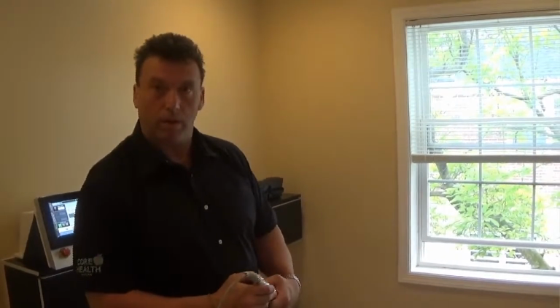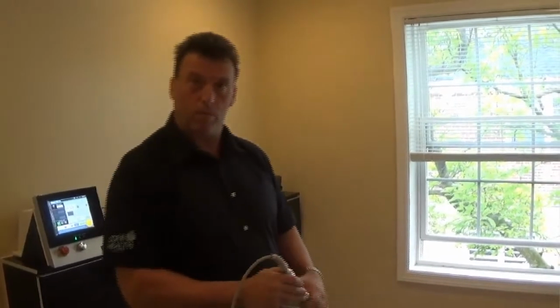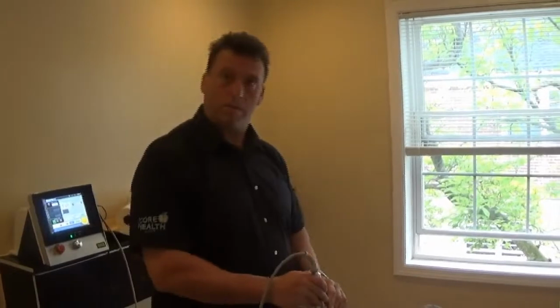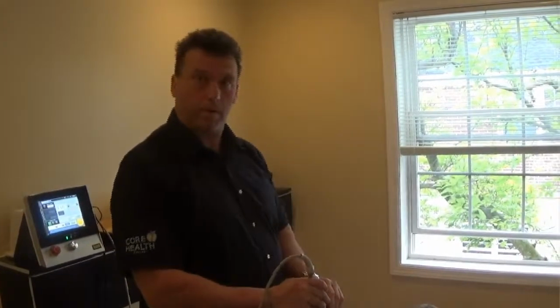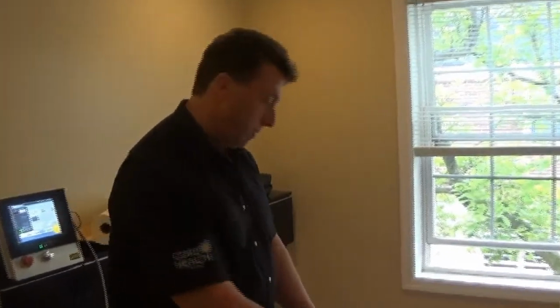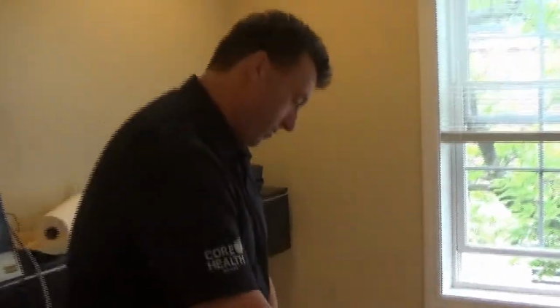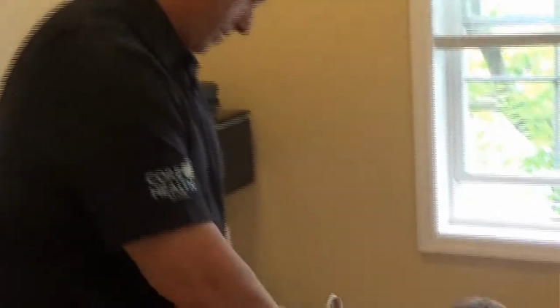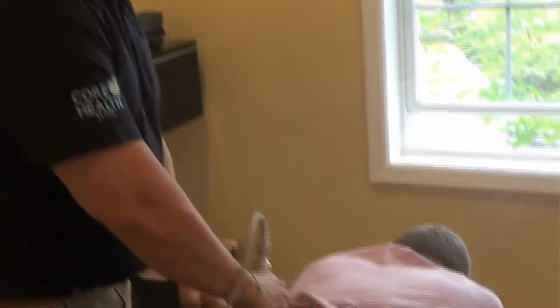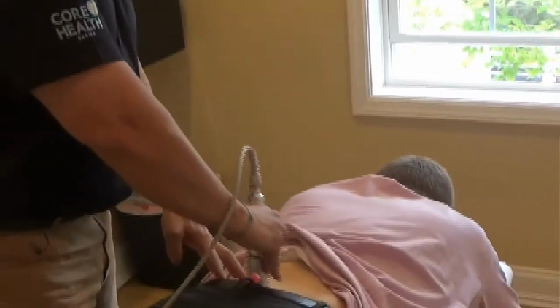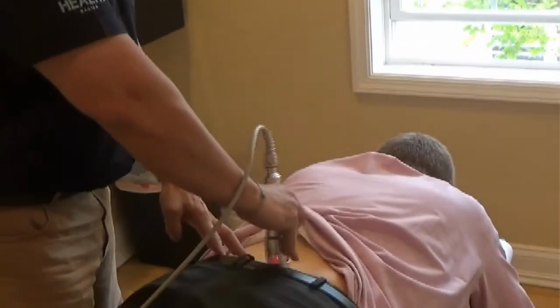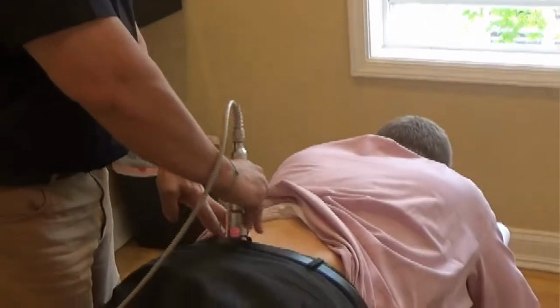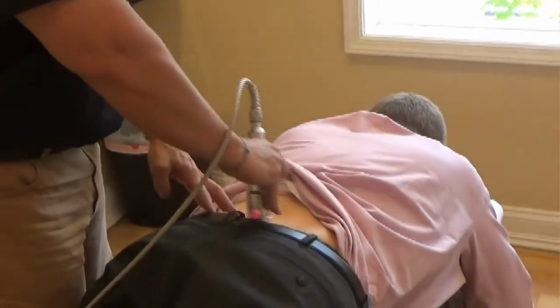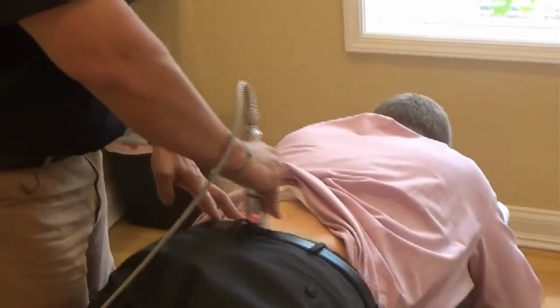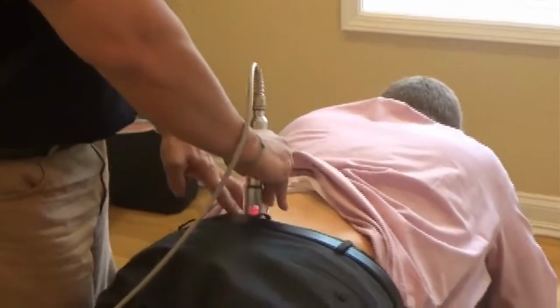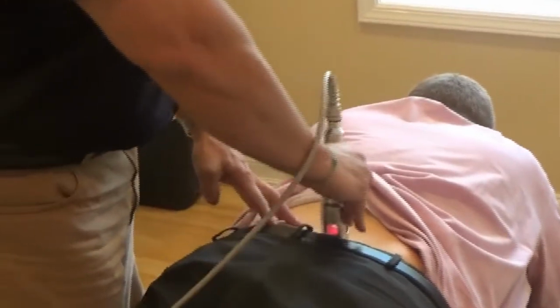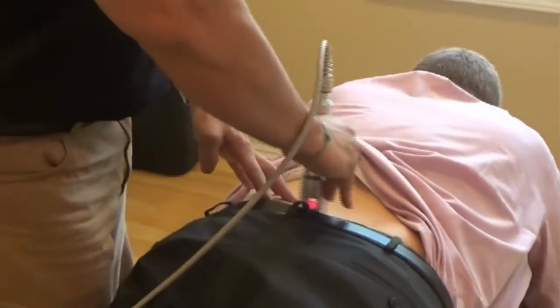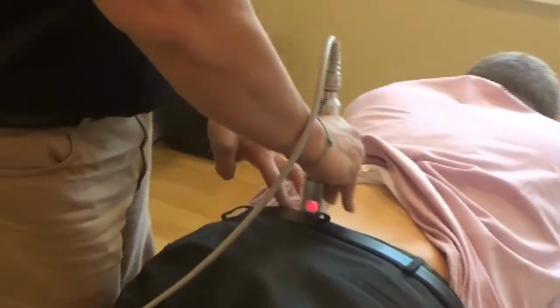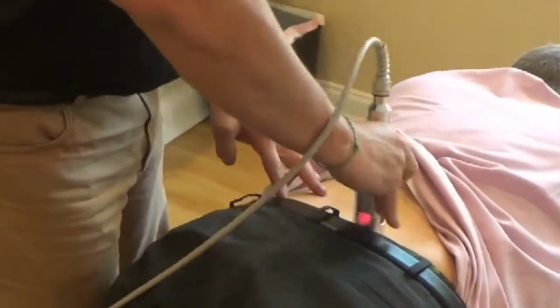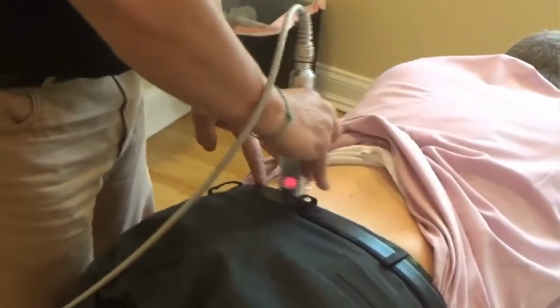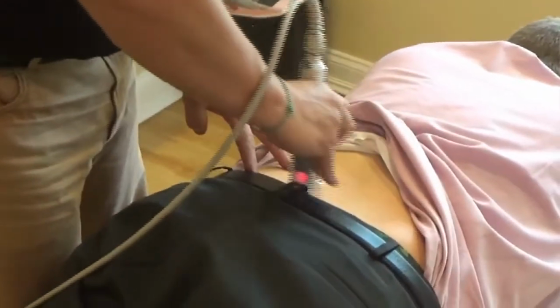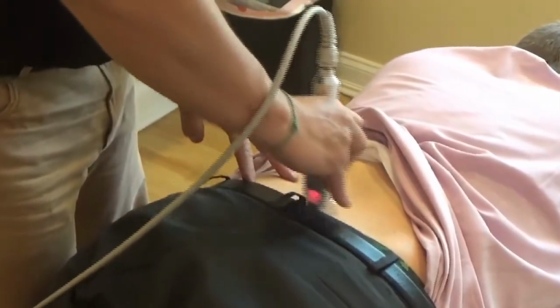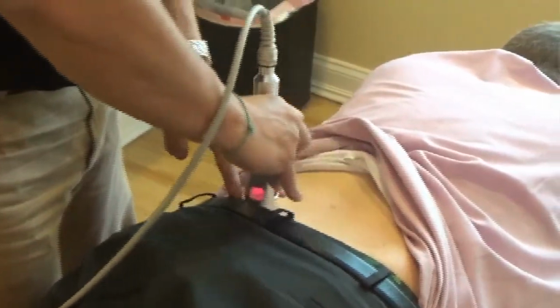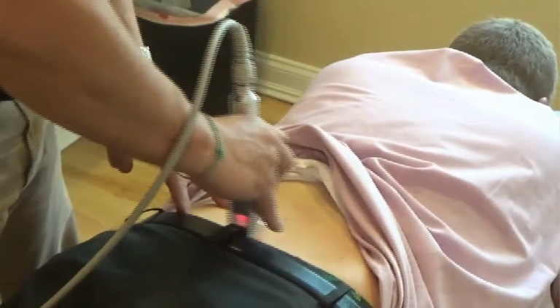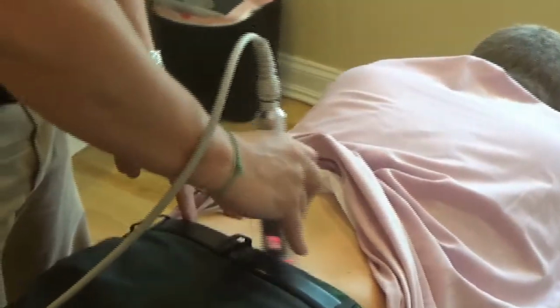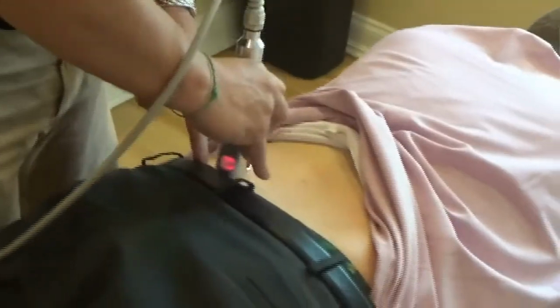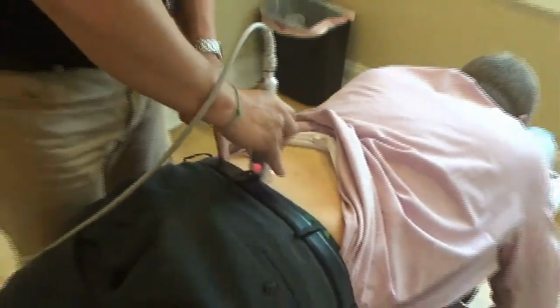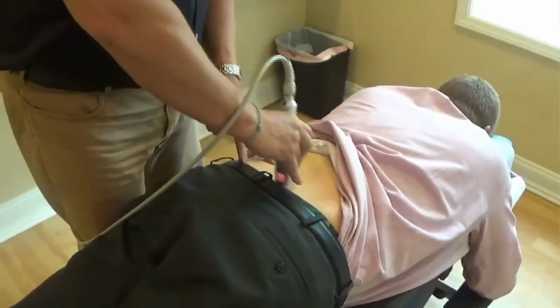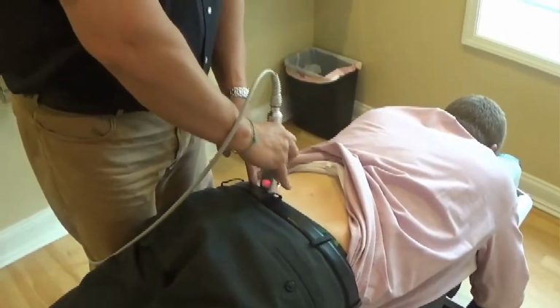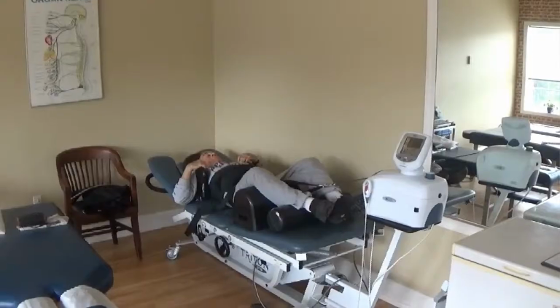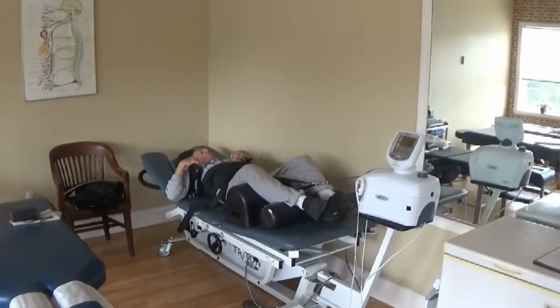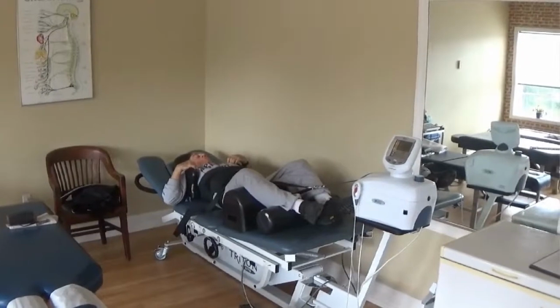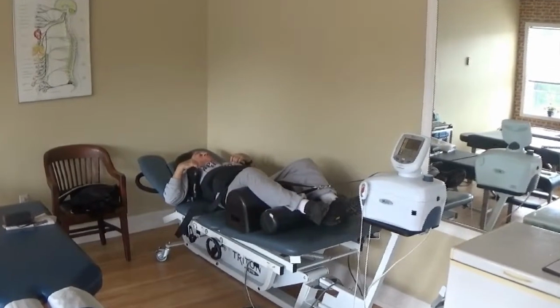Cold laser, you see being demonstrated here — a safe, painless way to eliminate the worst cases of back pain. What you see is the laser beam being focused where your pain starts, and then your back pain will end with the use of cold laser.